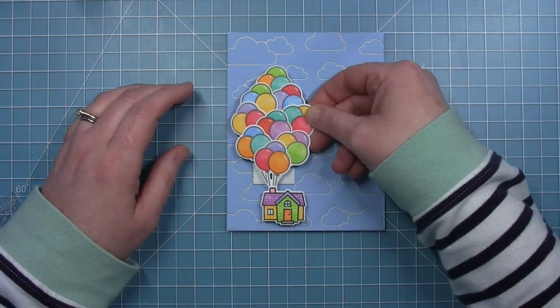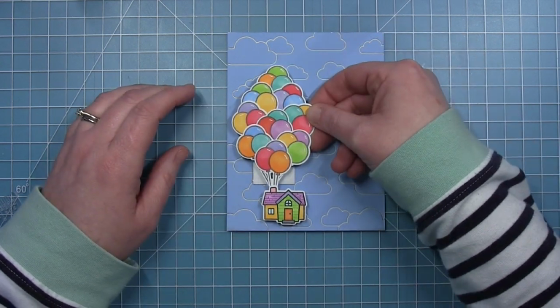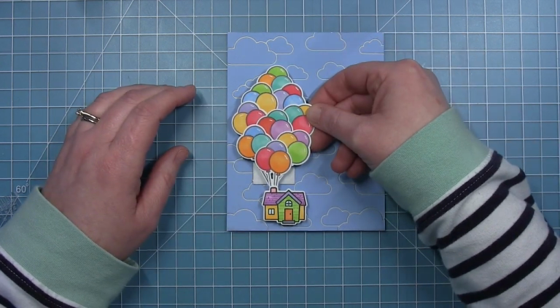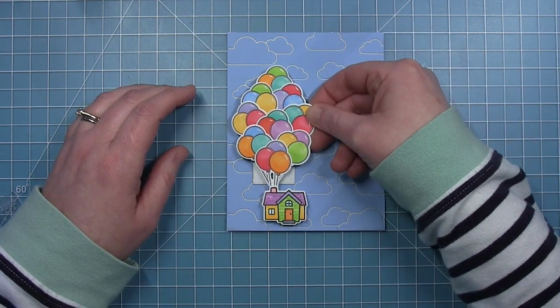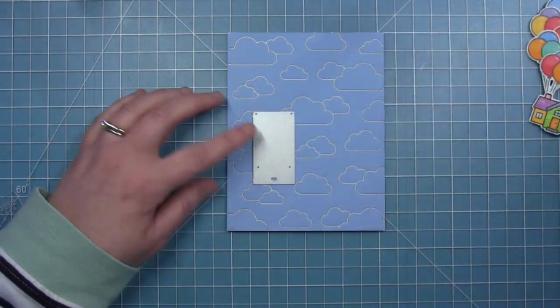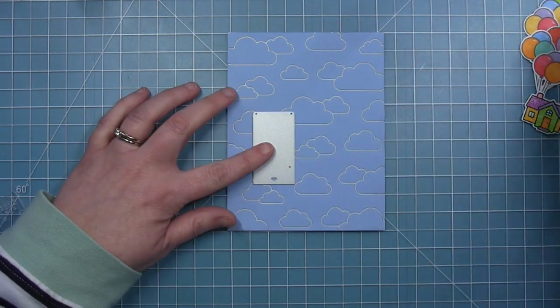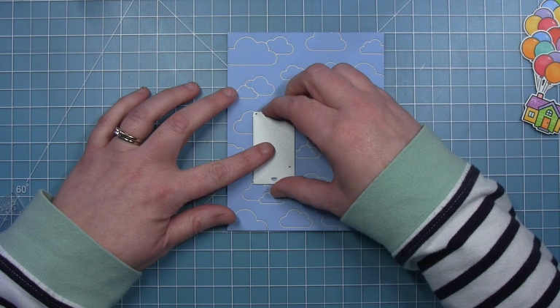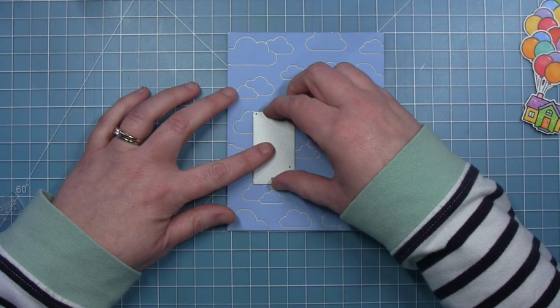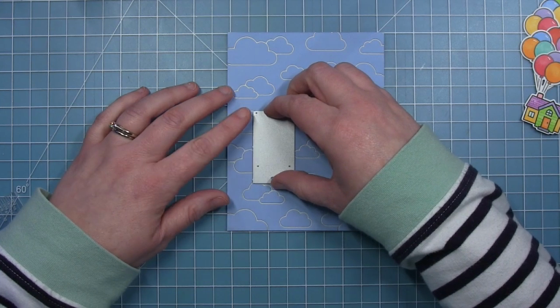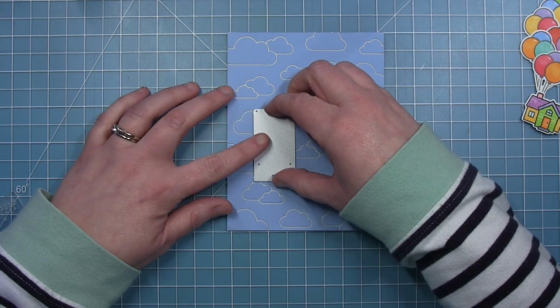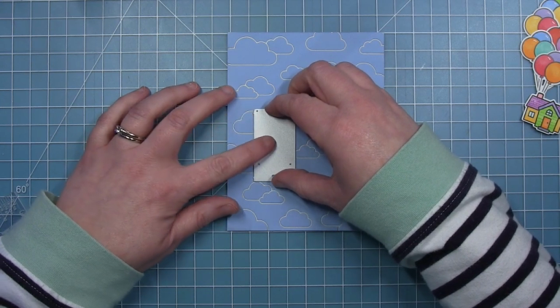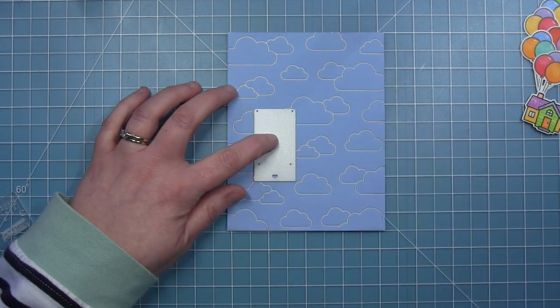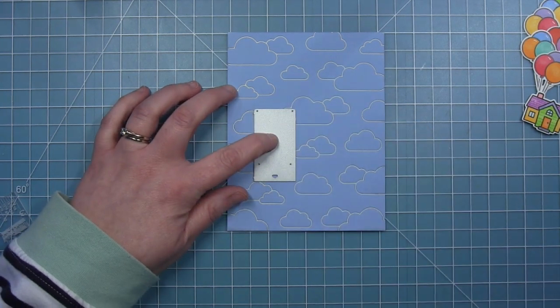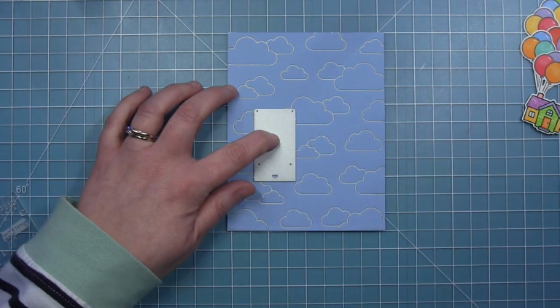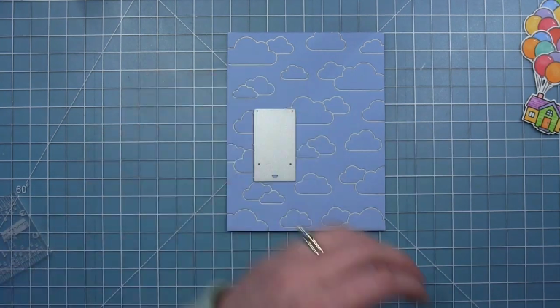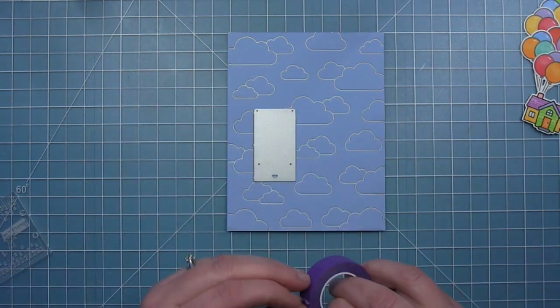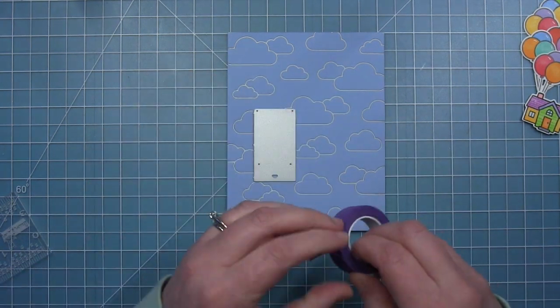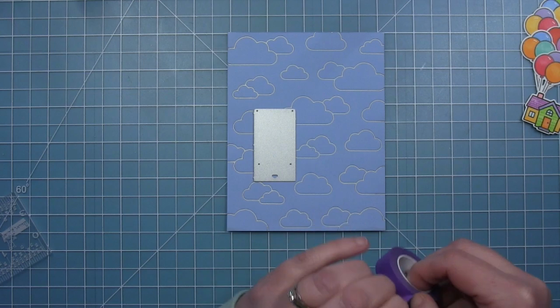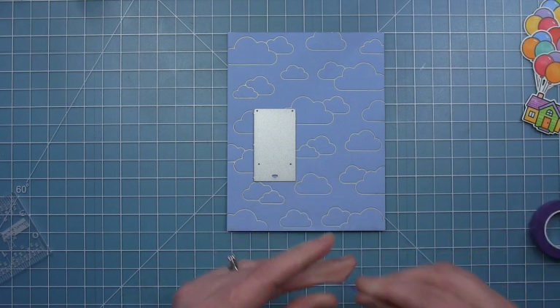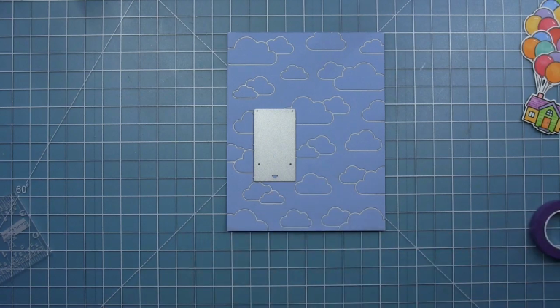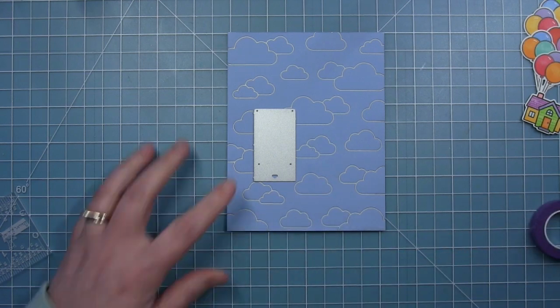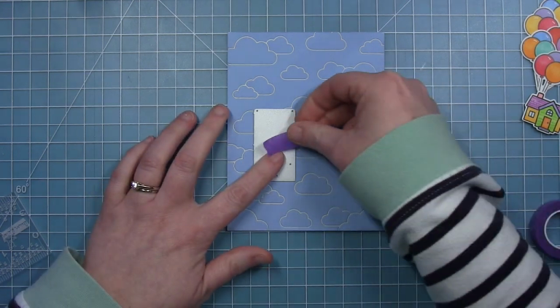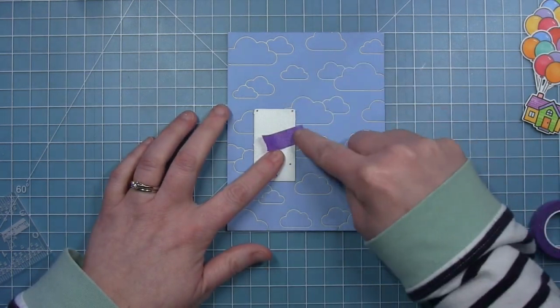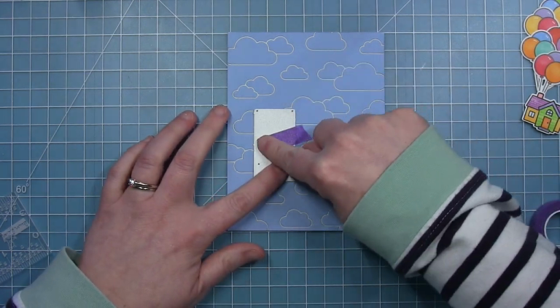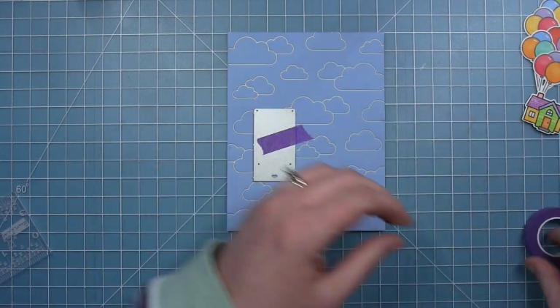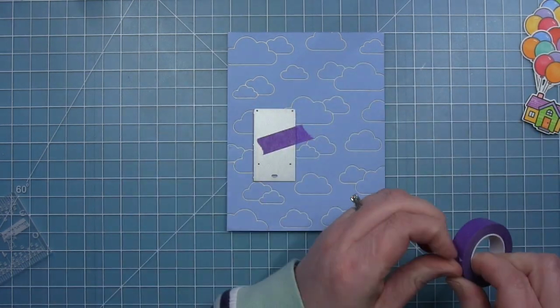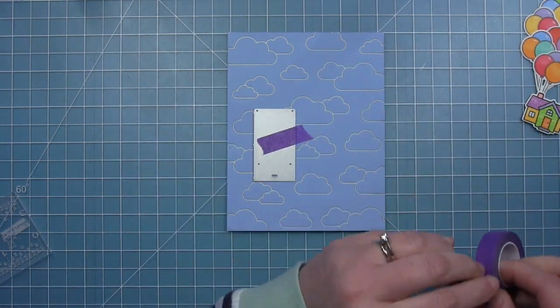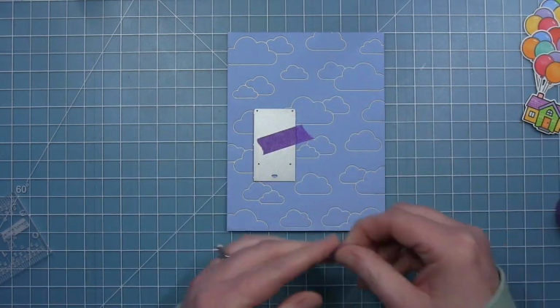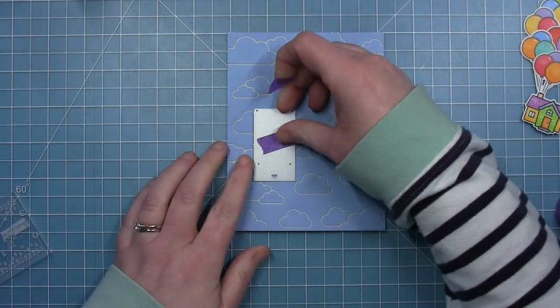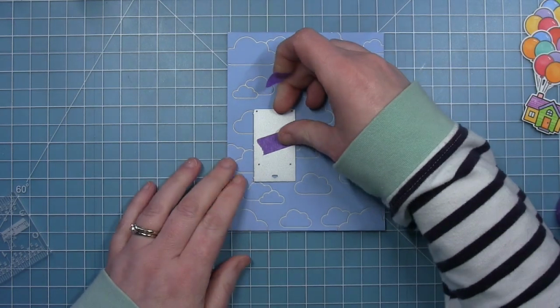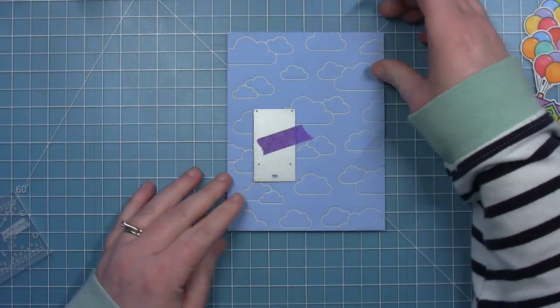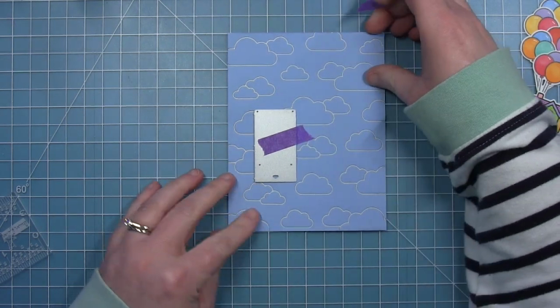The balloons are much bigger and they're going to hide that tab much better. Once I've got it where I think it needs to be, I'll hold that in place with a little bit of tape and run it through my die-cut machine to cut those slots for the pull and pop tab.